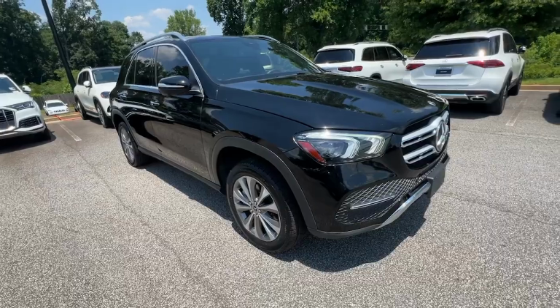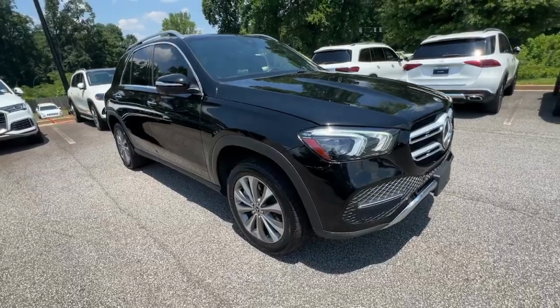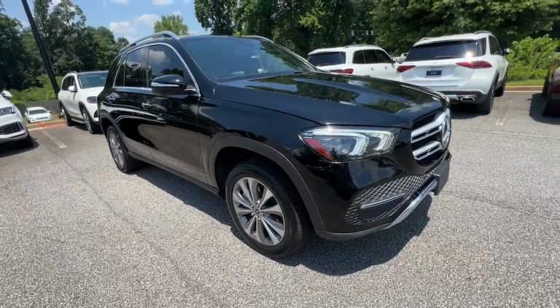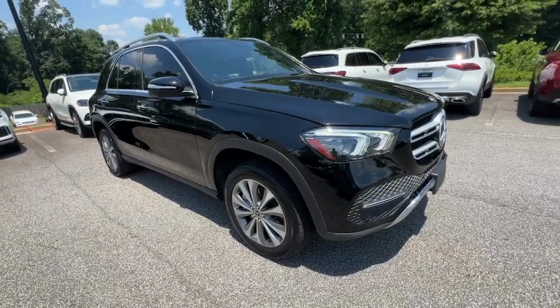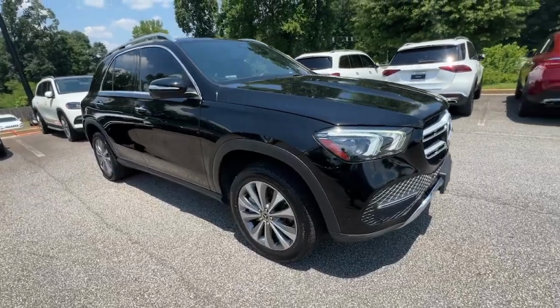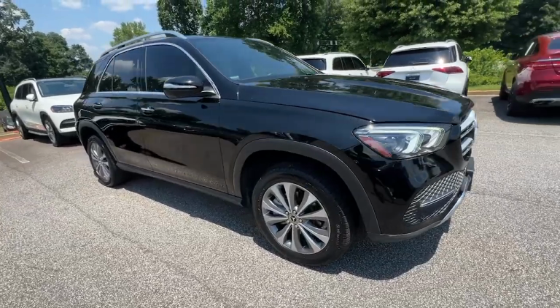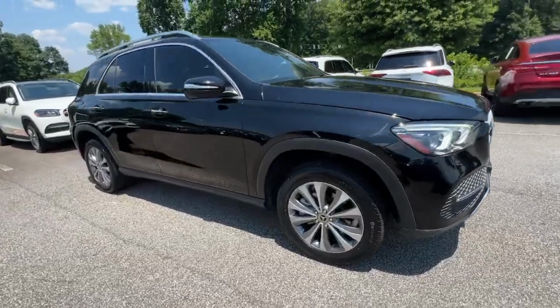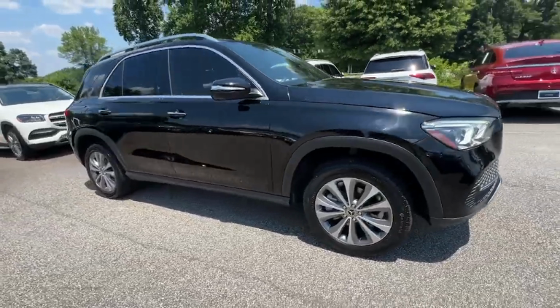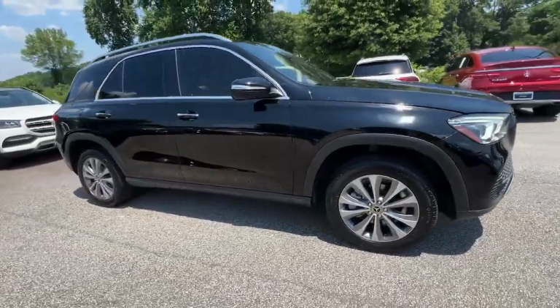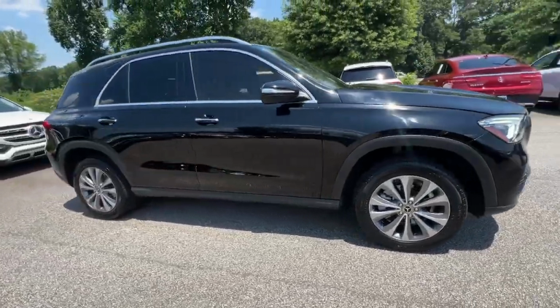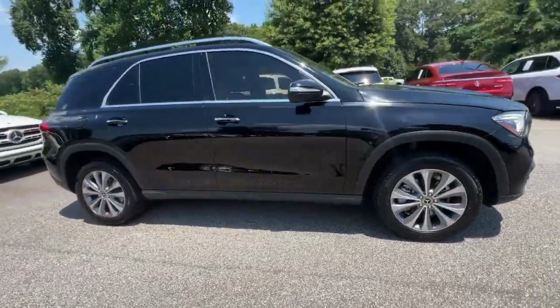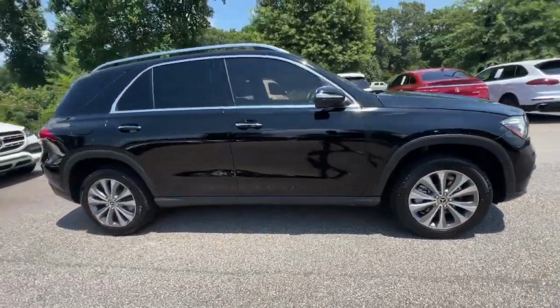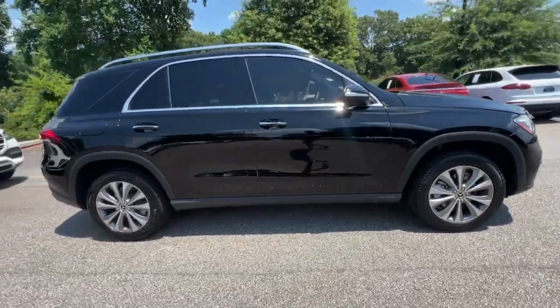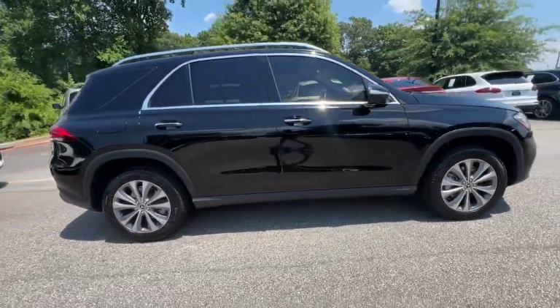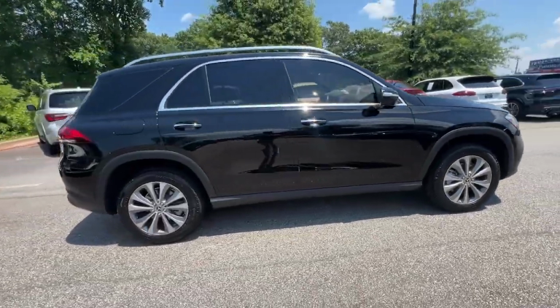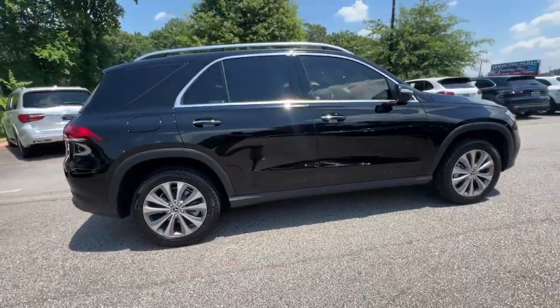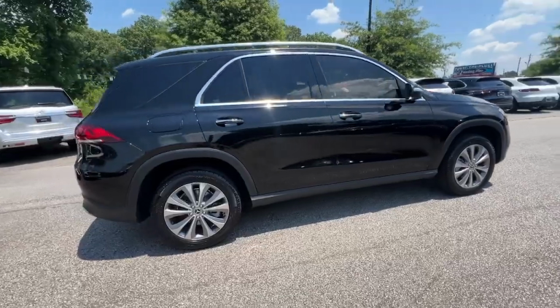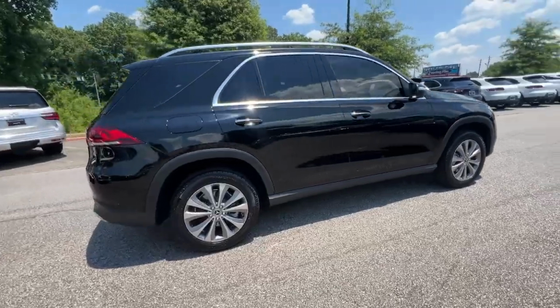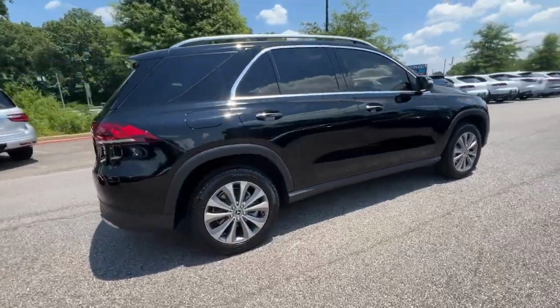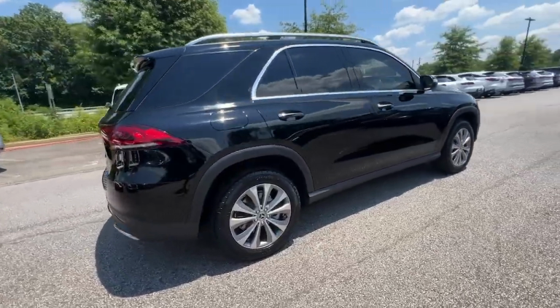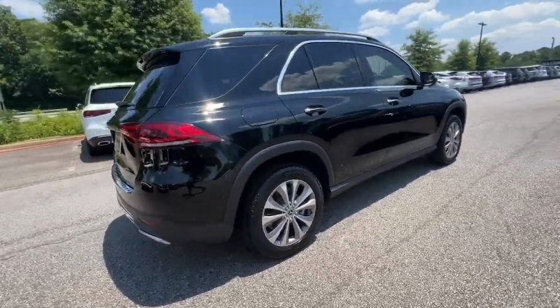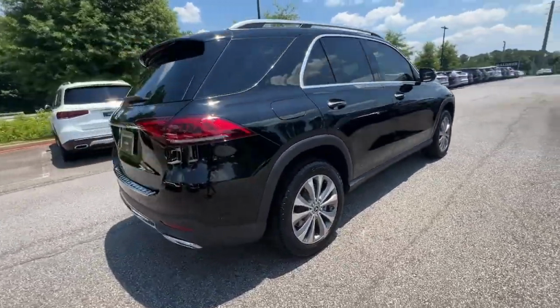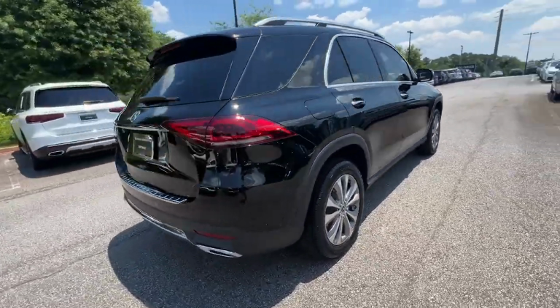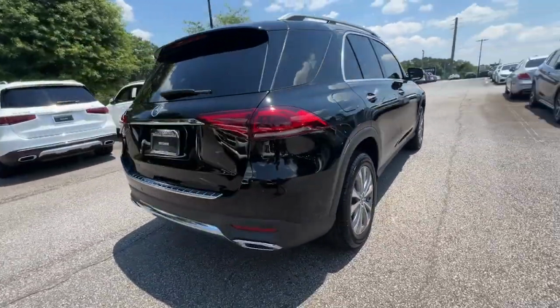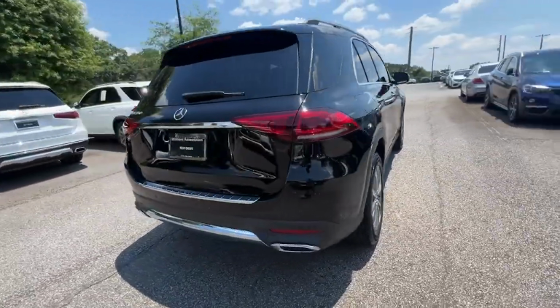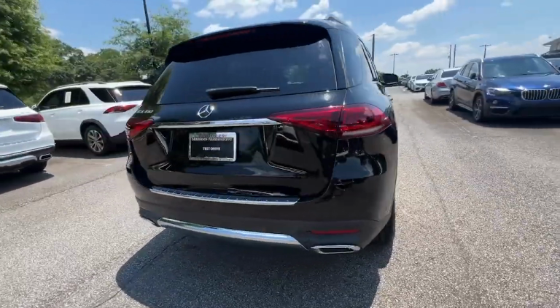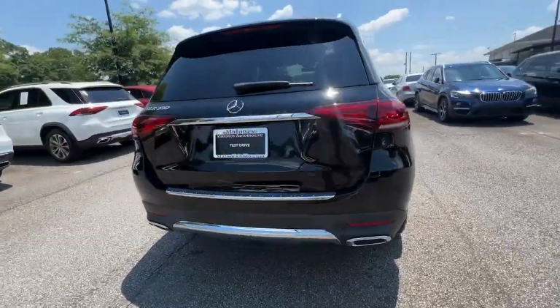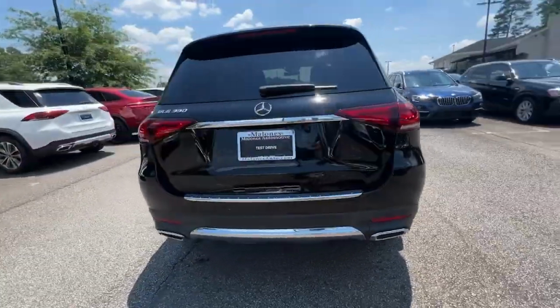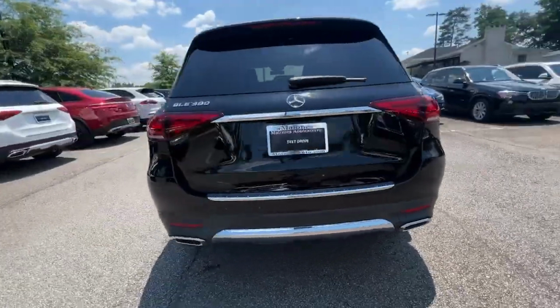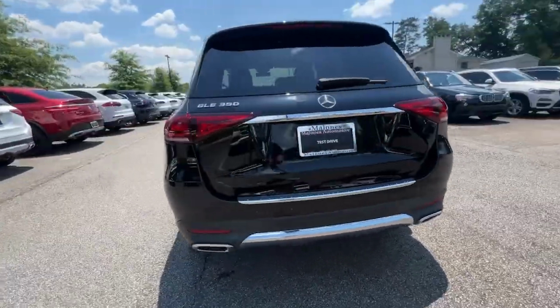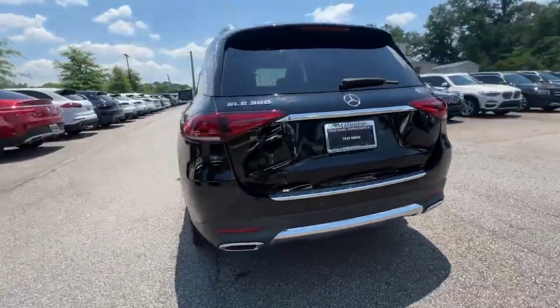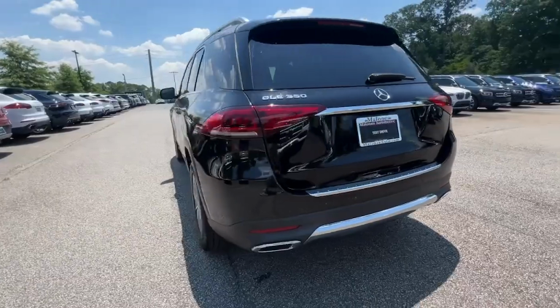Take a moment to check out the 2021 Mercedes-Benz GLE. With less than 40,000 miles on the odometer, this vehicle stands out from the rest.